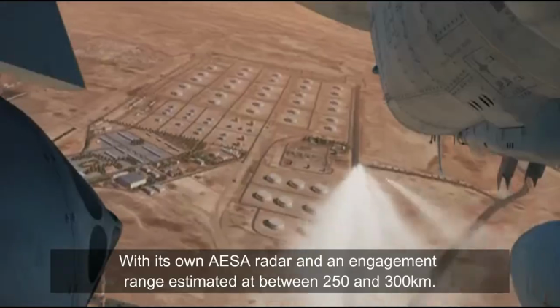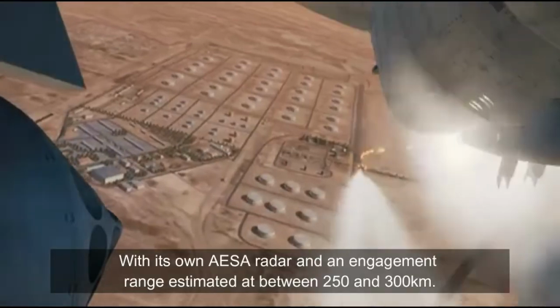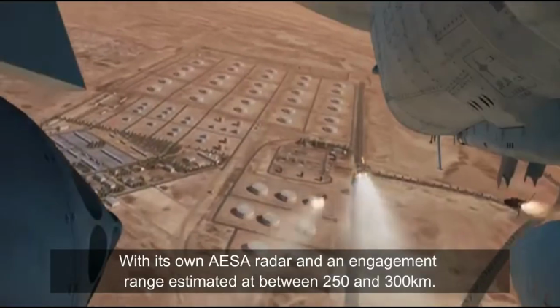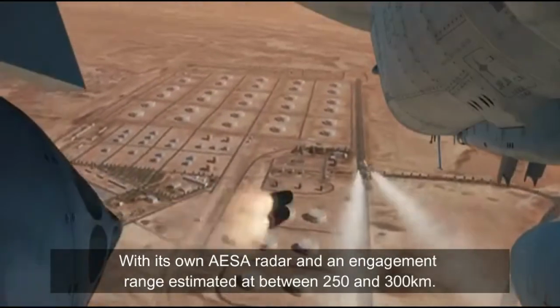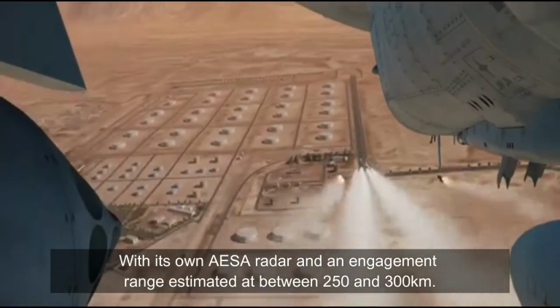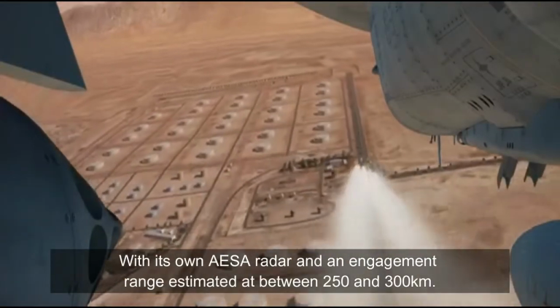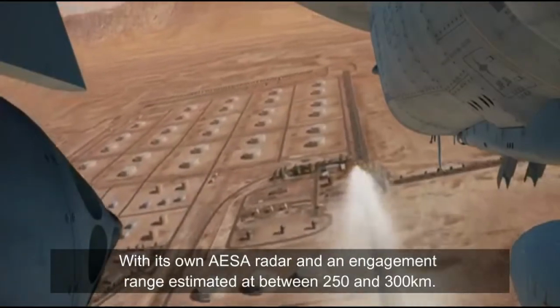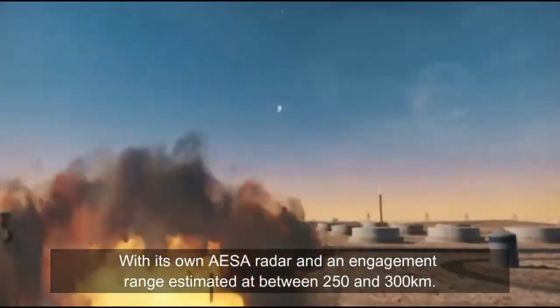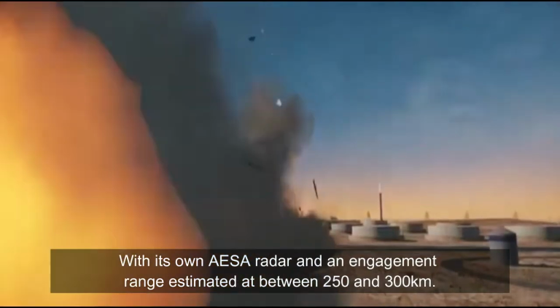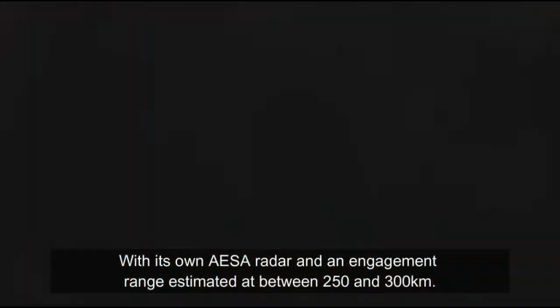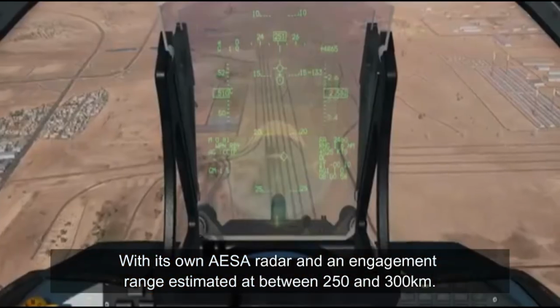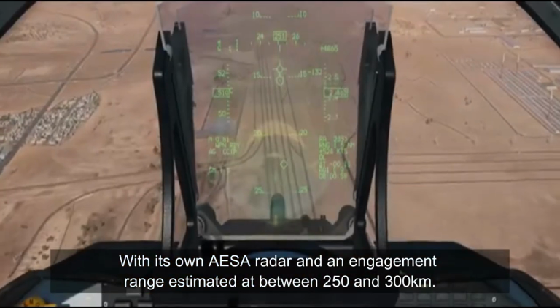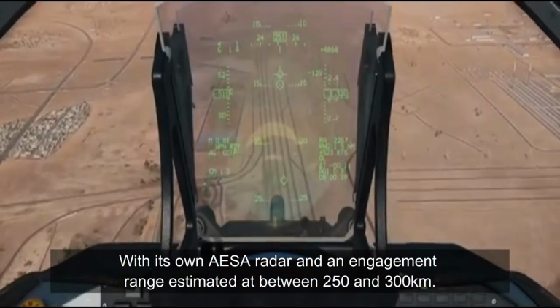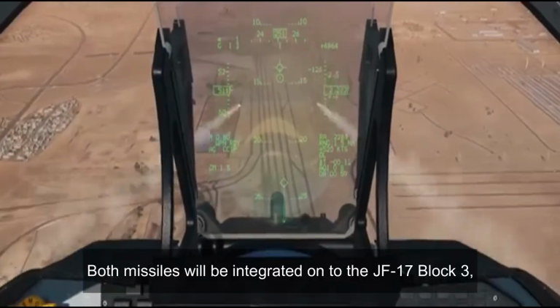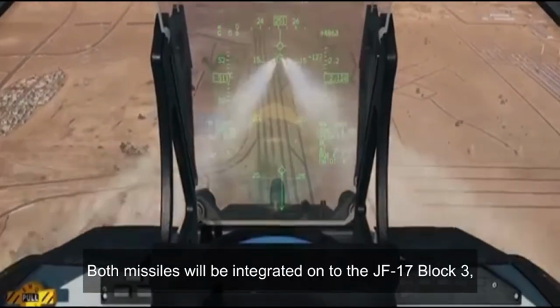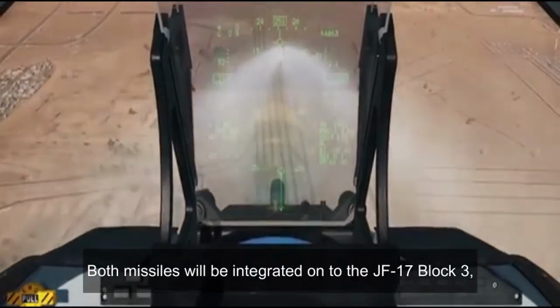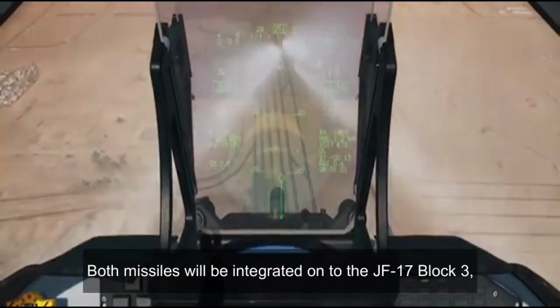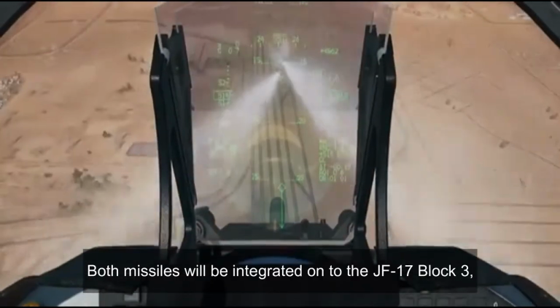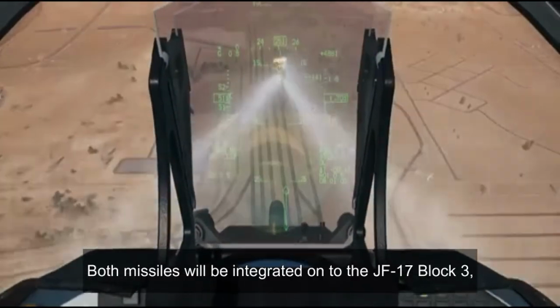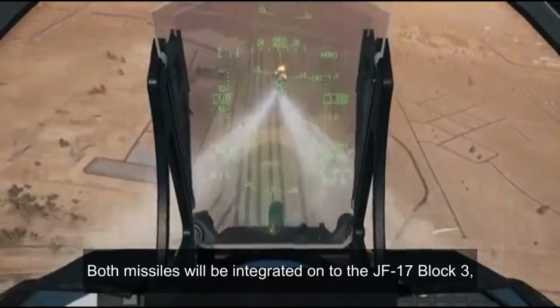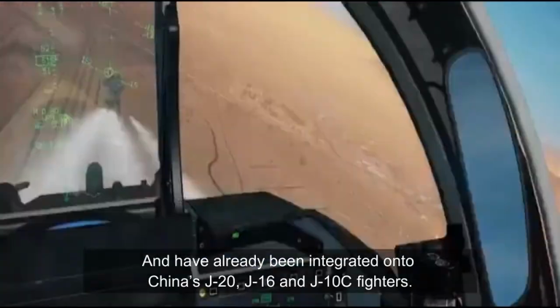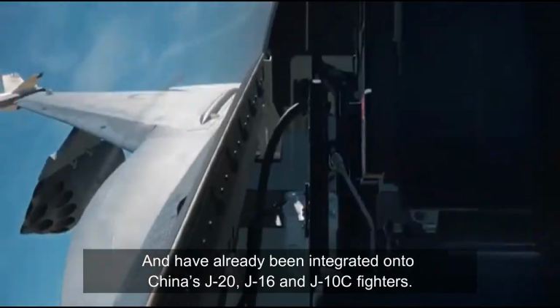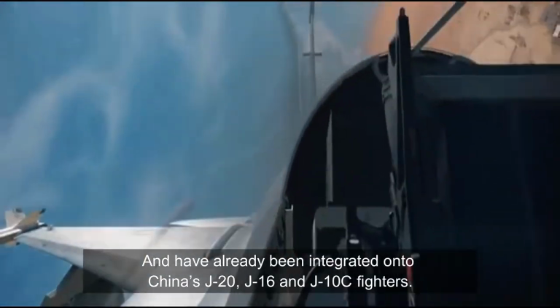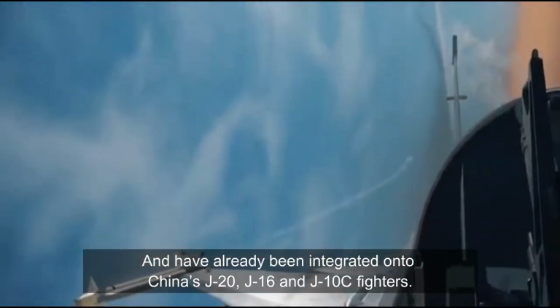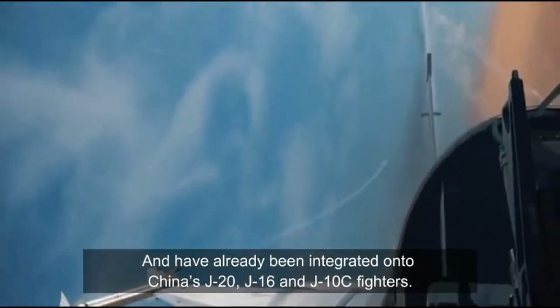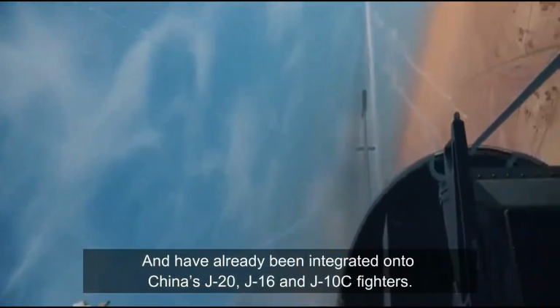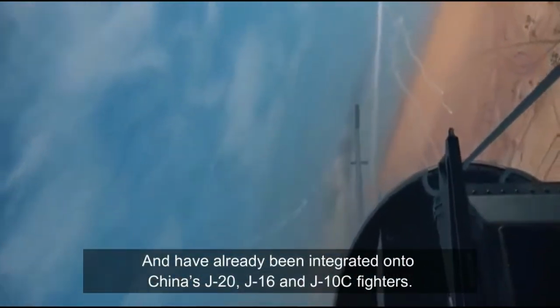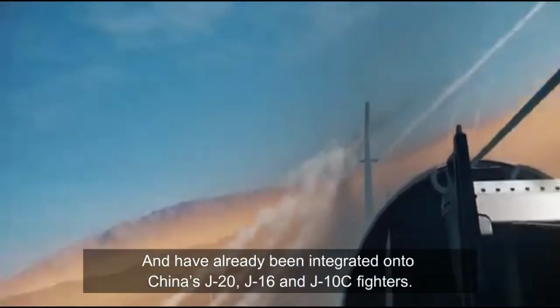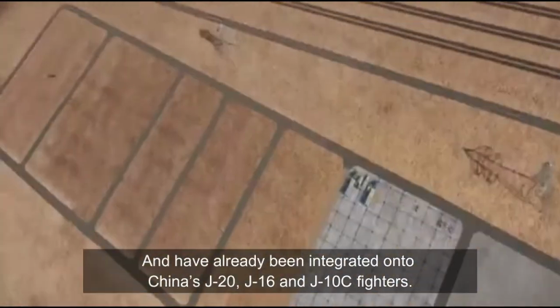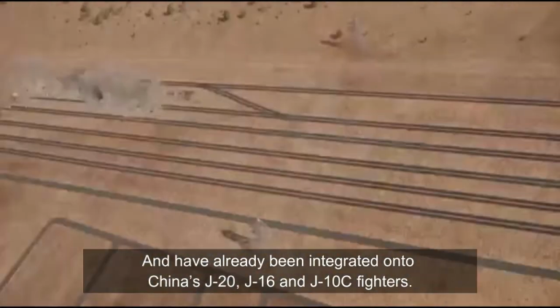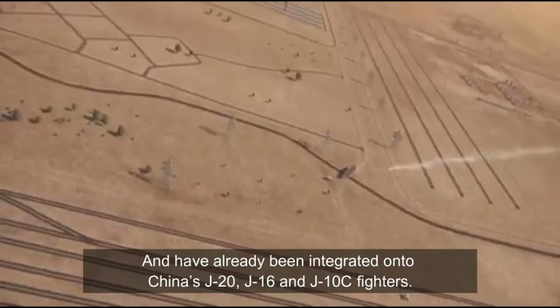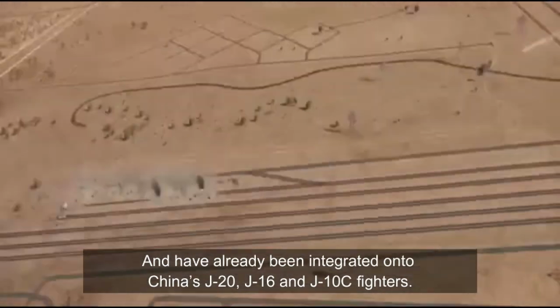With its own AESA radar and an engagement range estimated at between 250 and 300 kilometers, both missiles will be integrated on the JF-17 Block III and have already been integrated into China's J-20, J-16, and J-10C fighters.